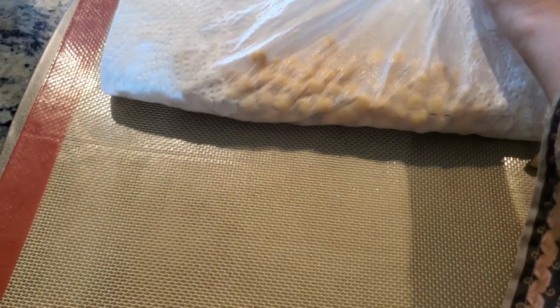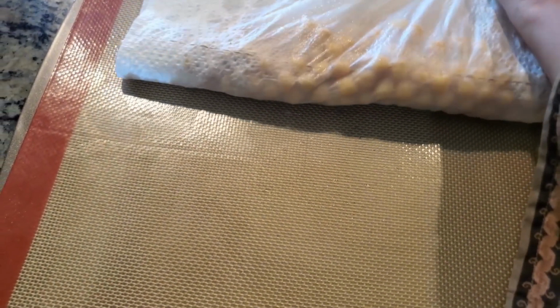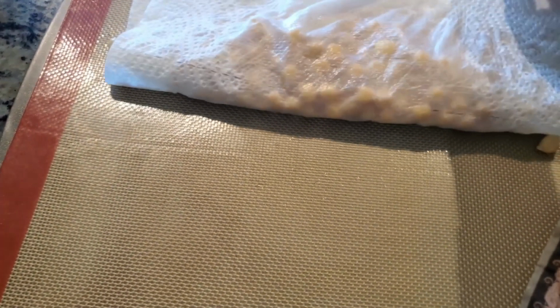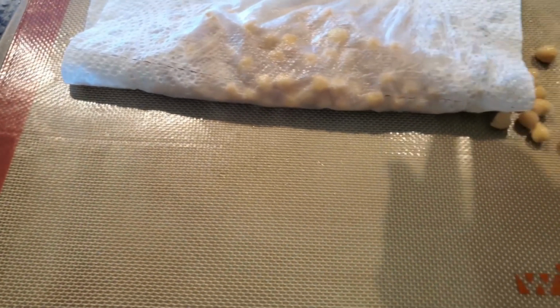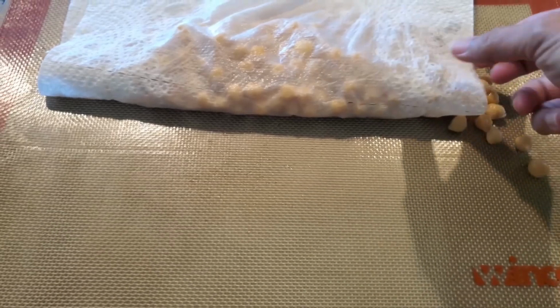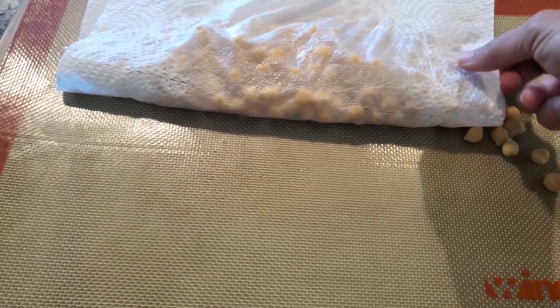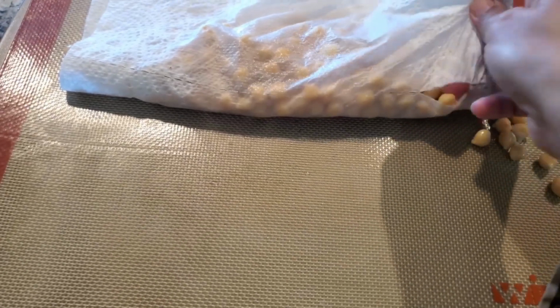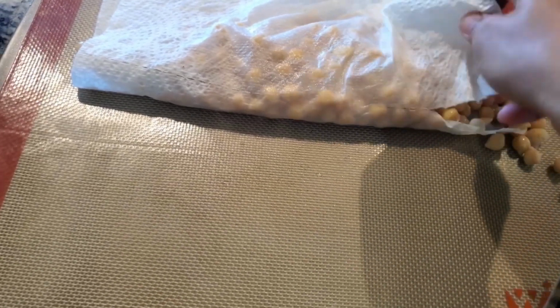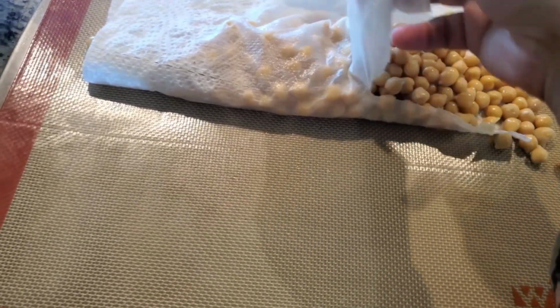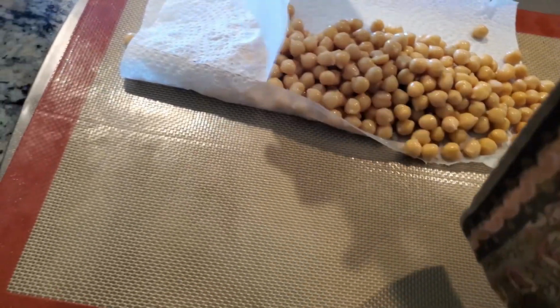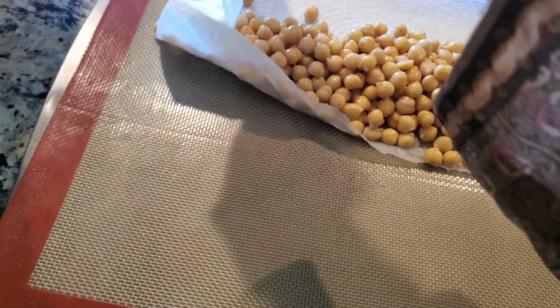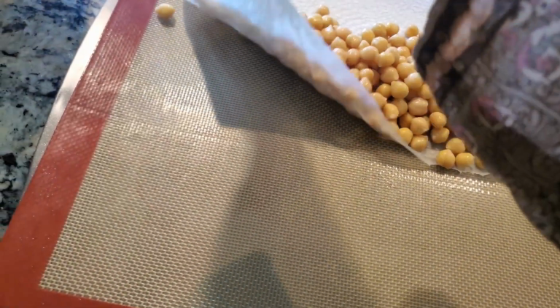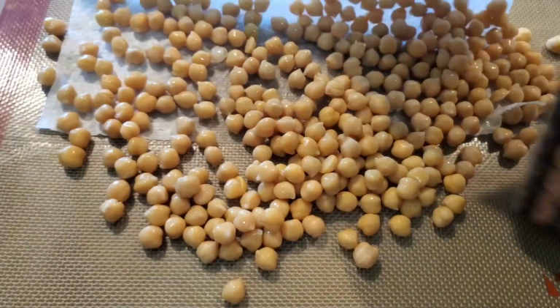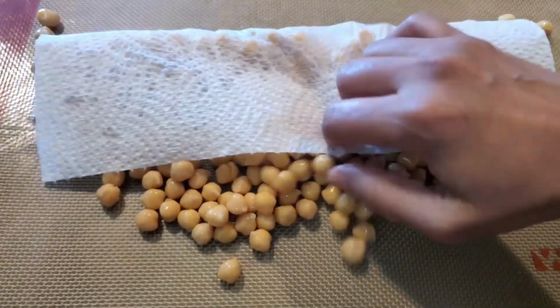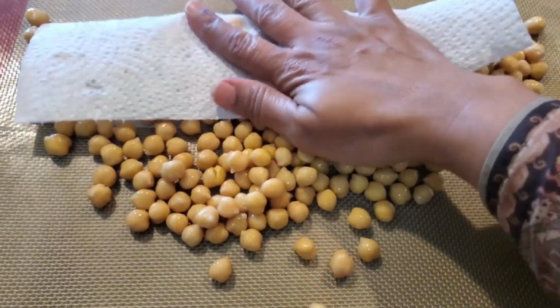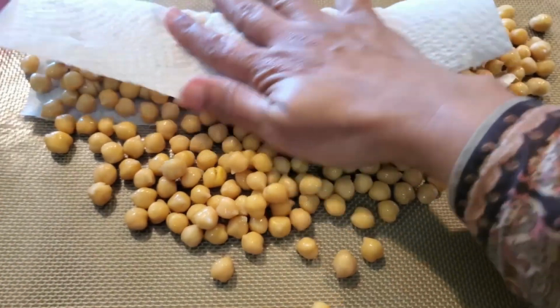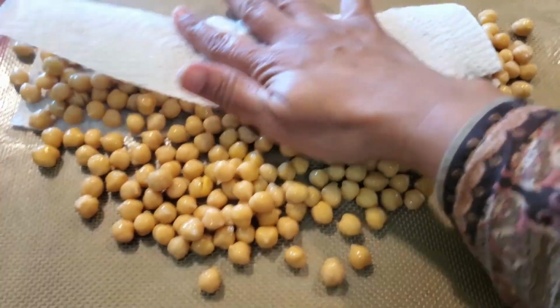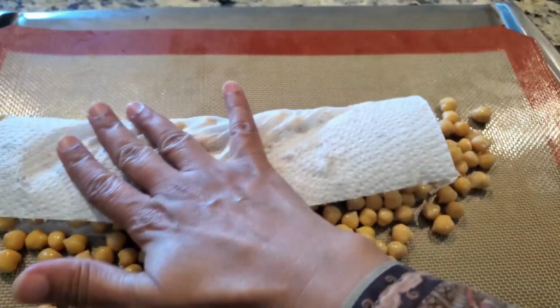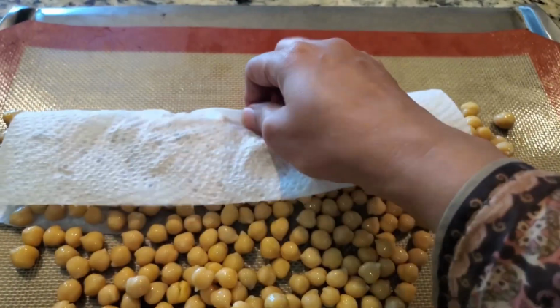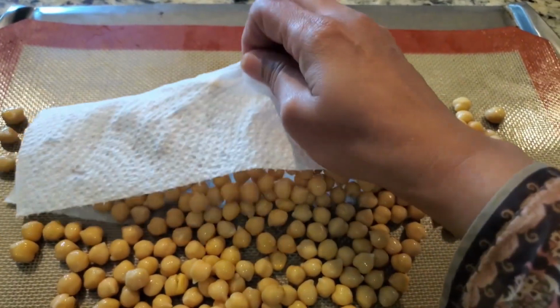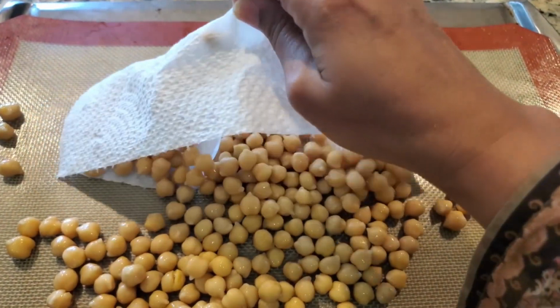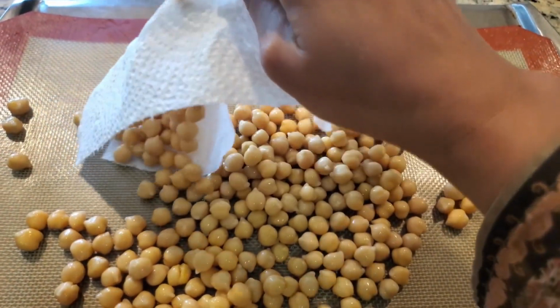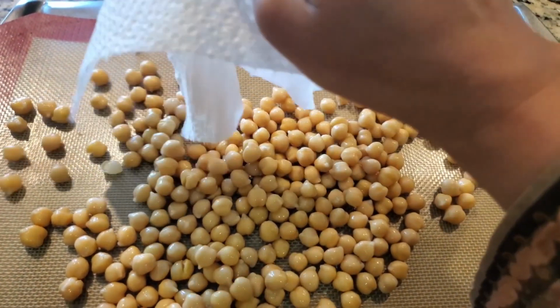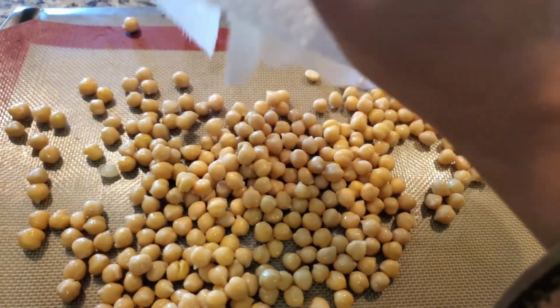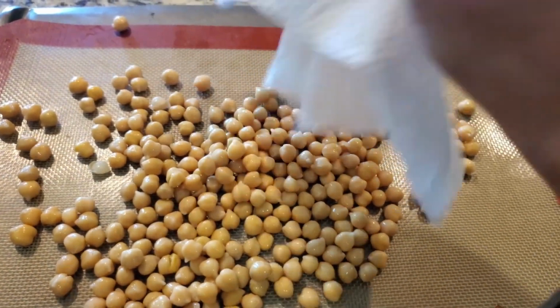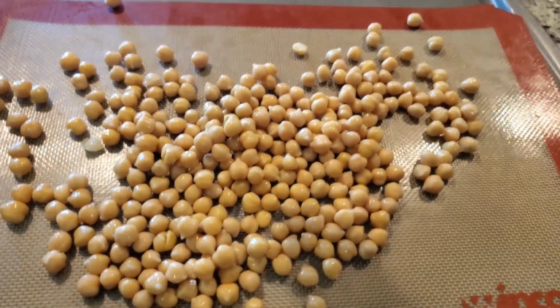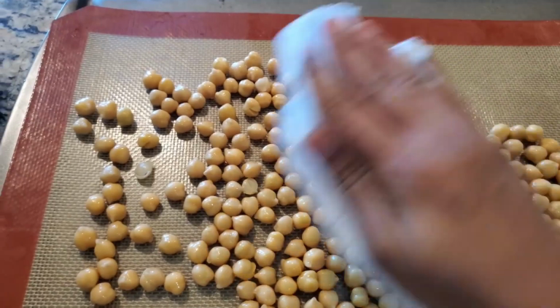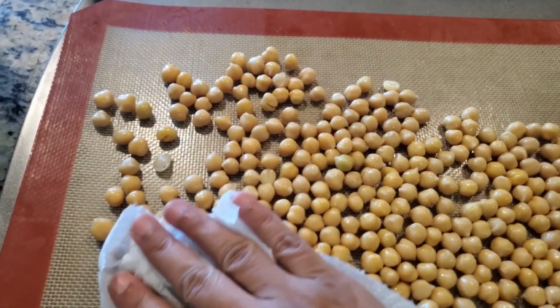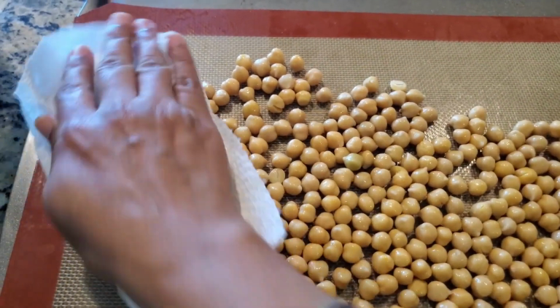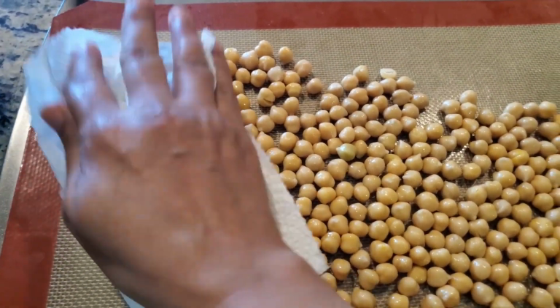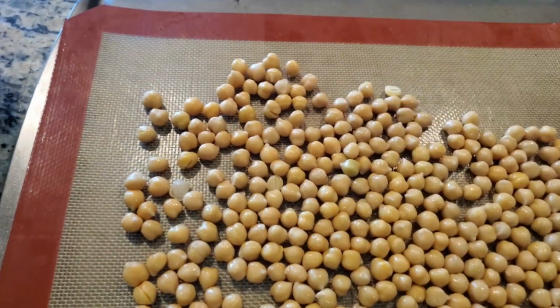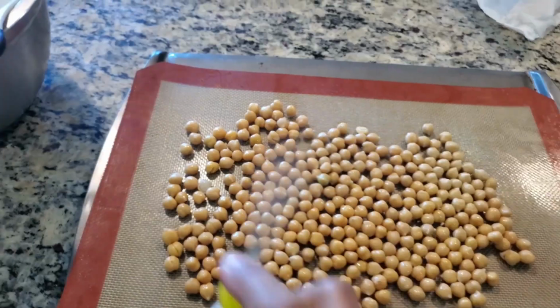We will remove it from the paper towel. We will put it on the dish in which you will bake — we will put it on the baking tray.